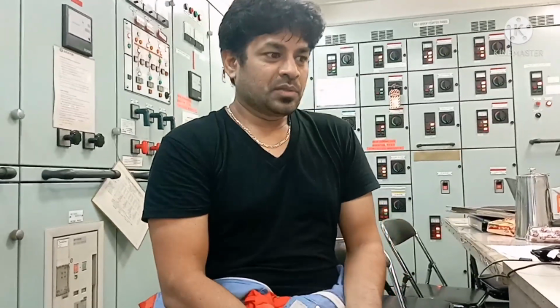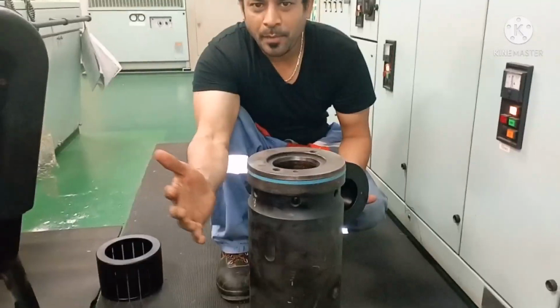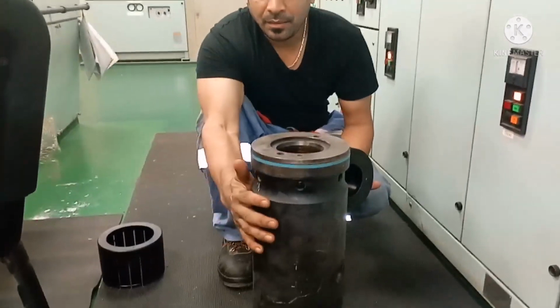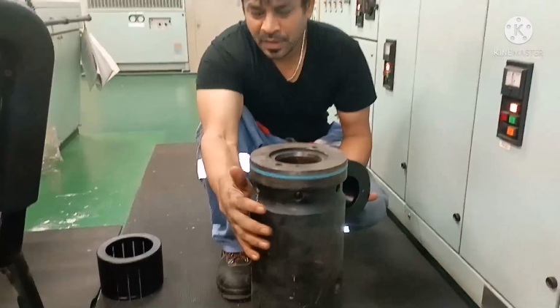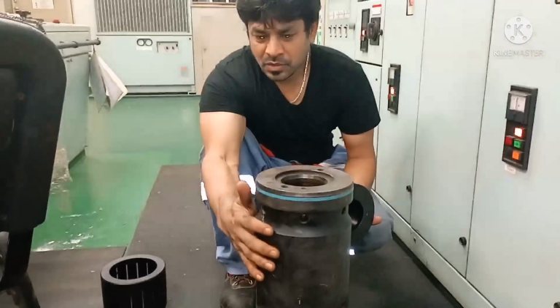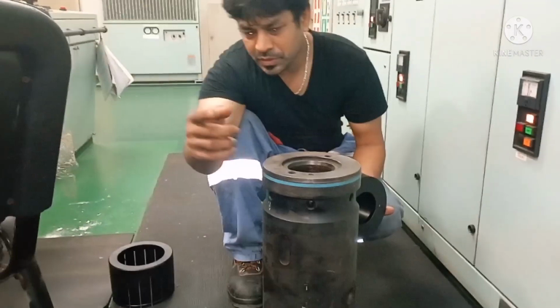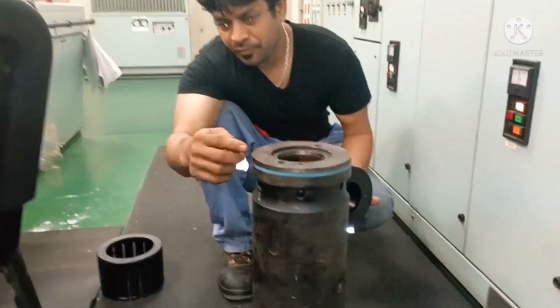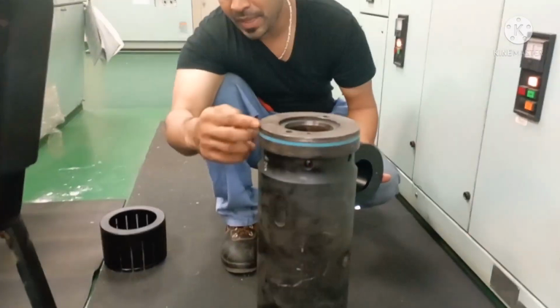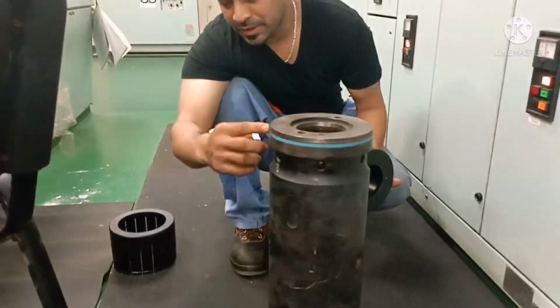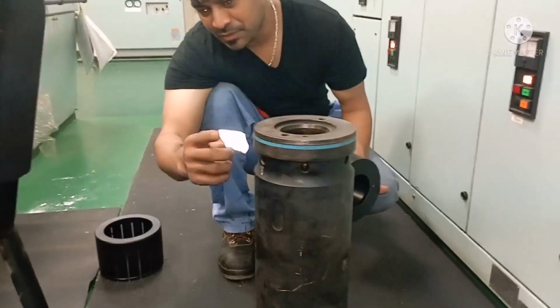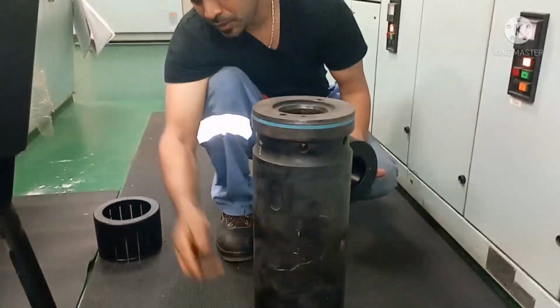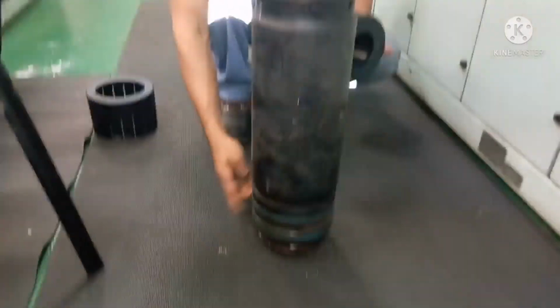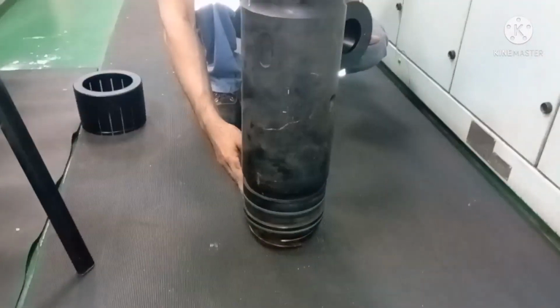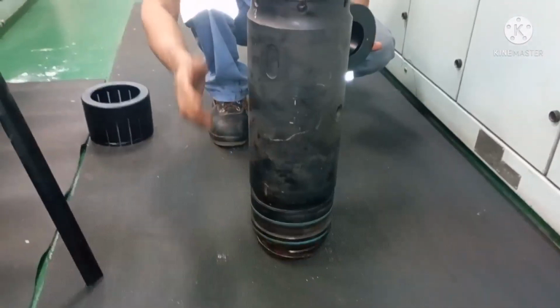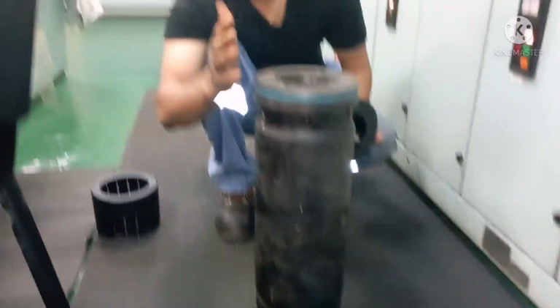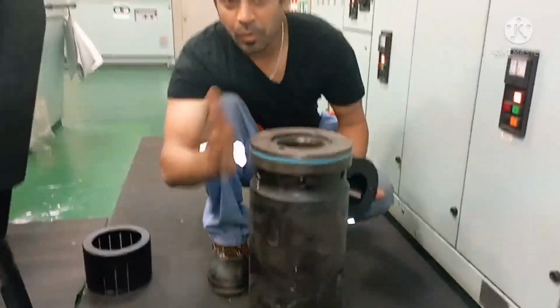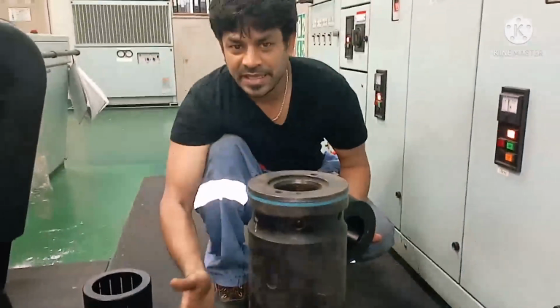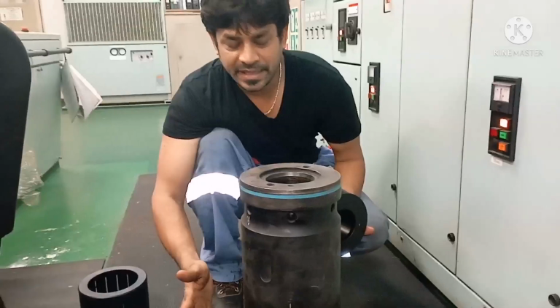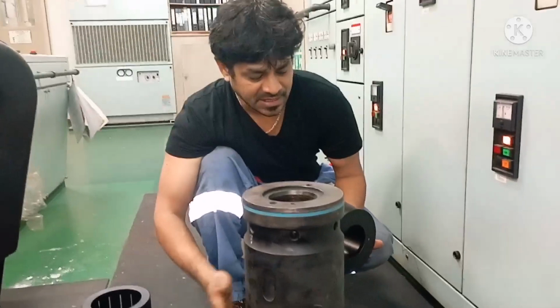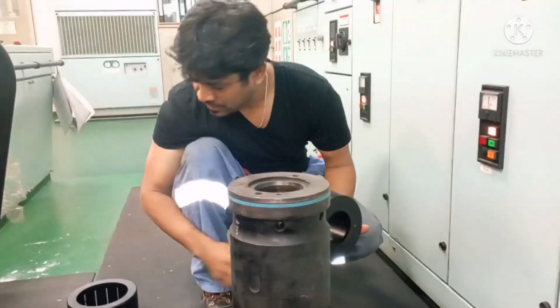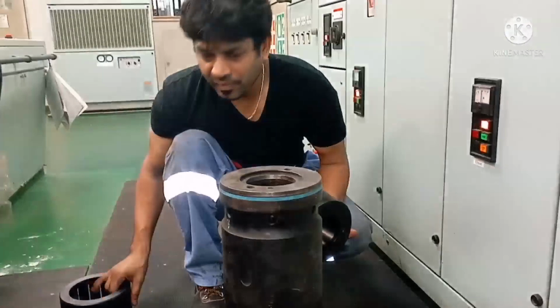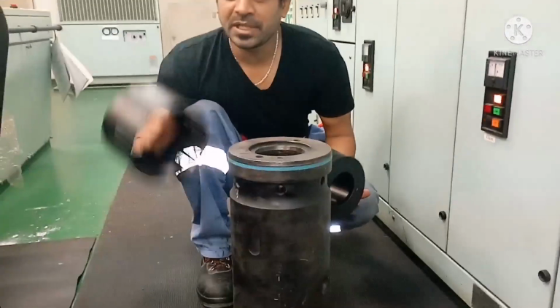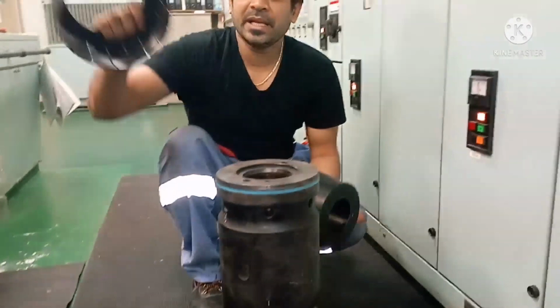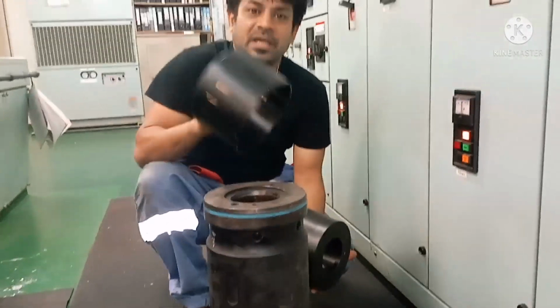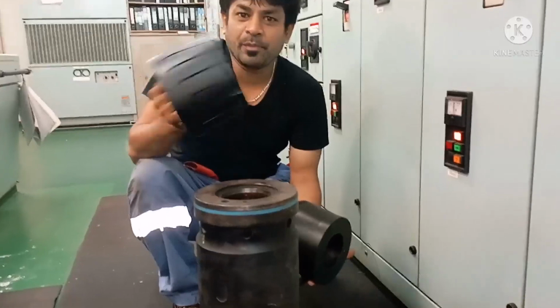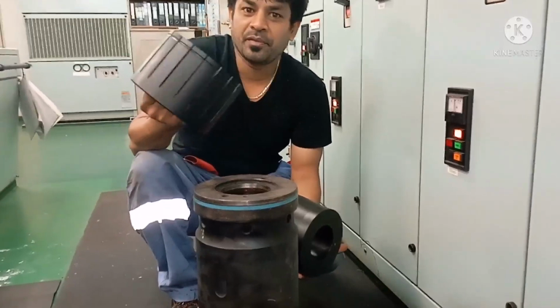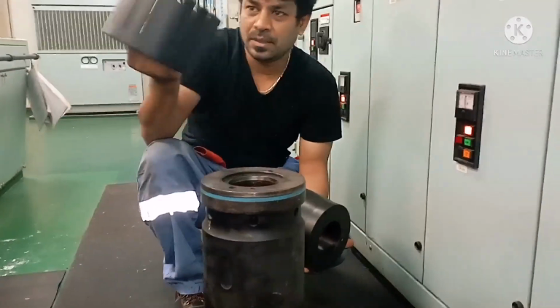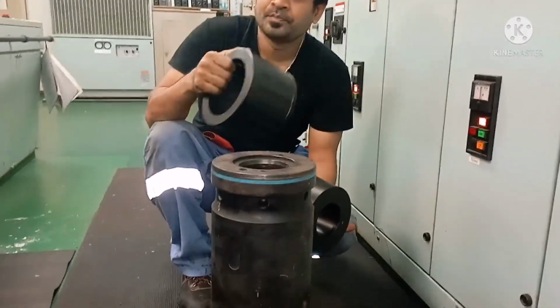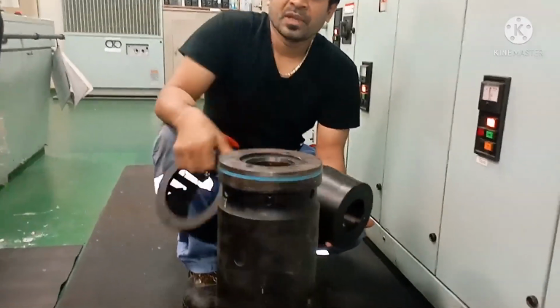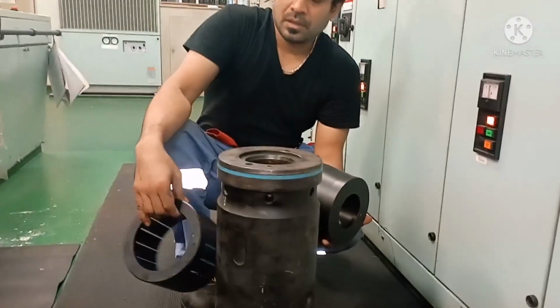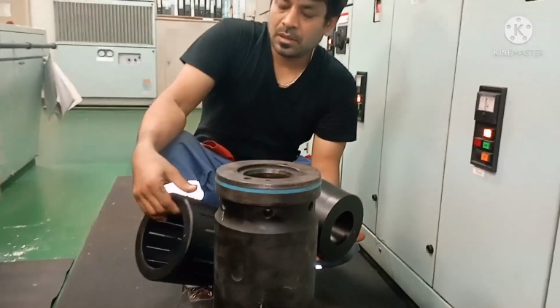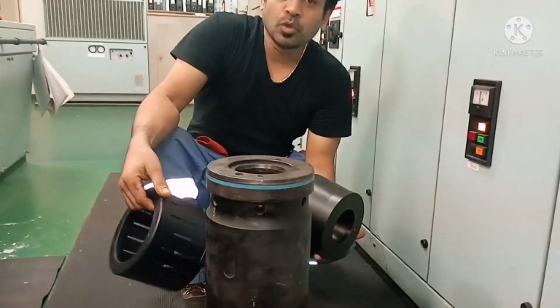So this is the fuel pump barrel. This fuel pump barrel has 3 seals — one, two, three — and for mounting all these 3 seals, we will be using 3 different types of tools.